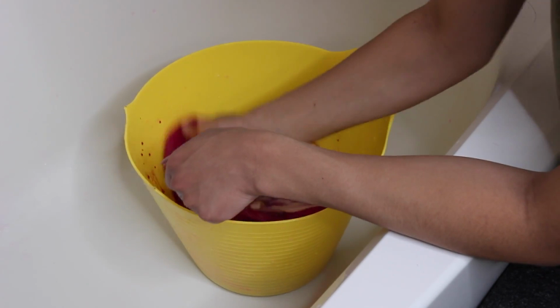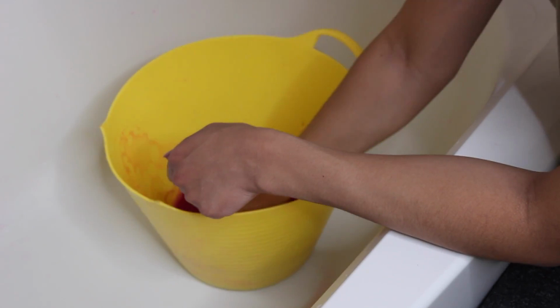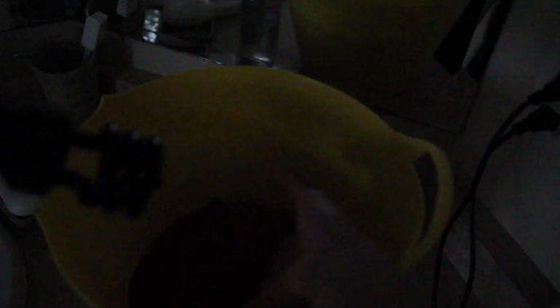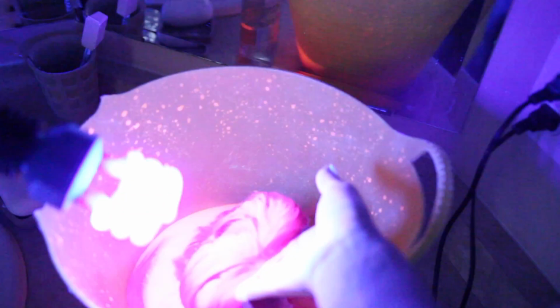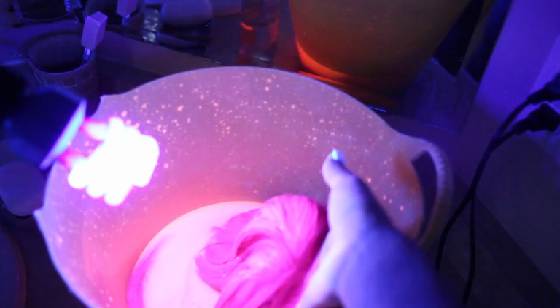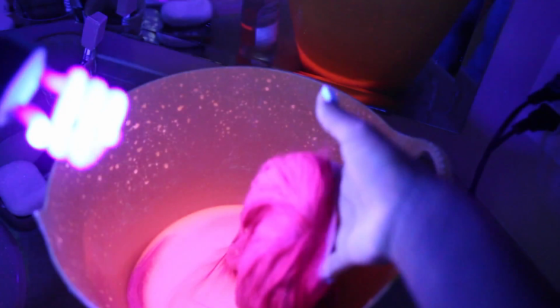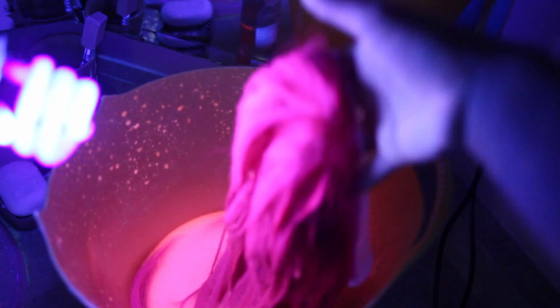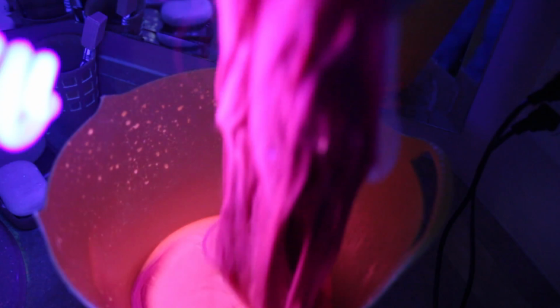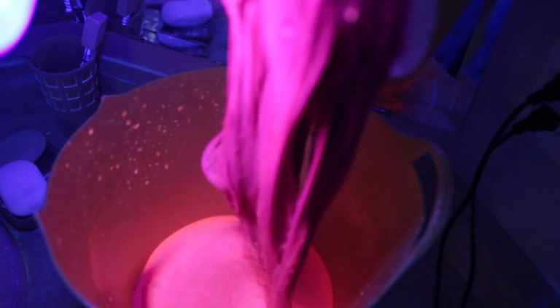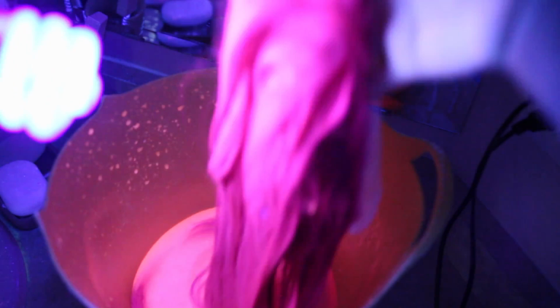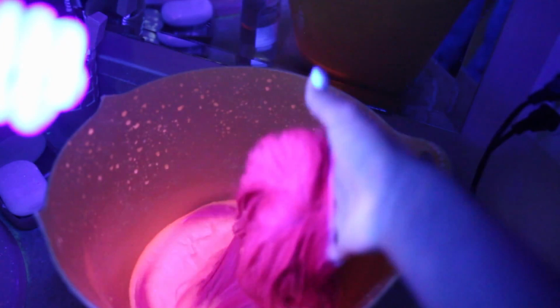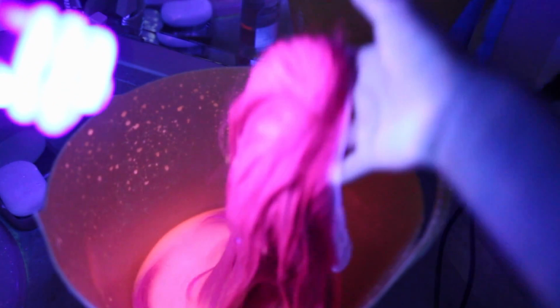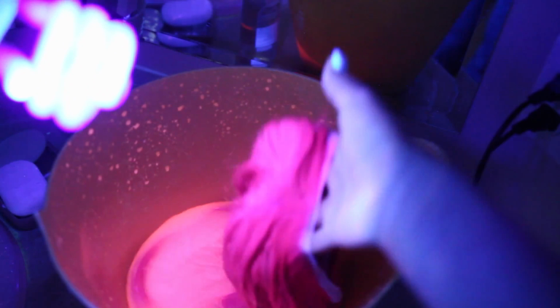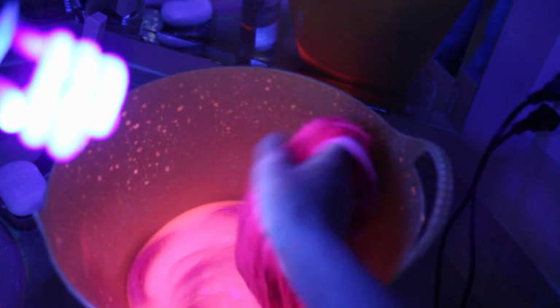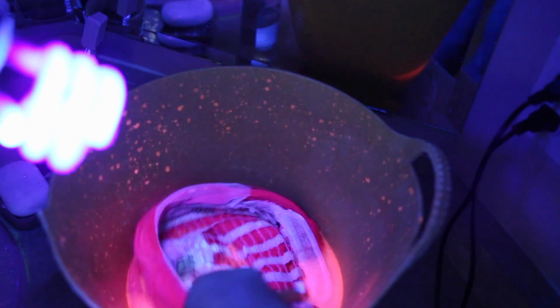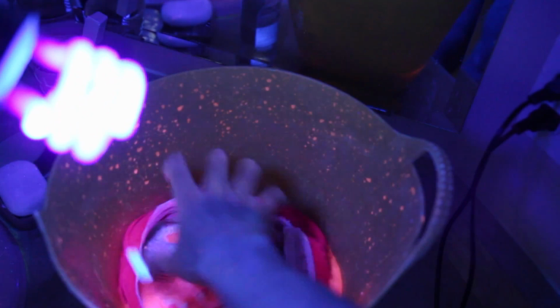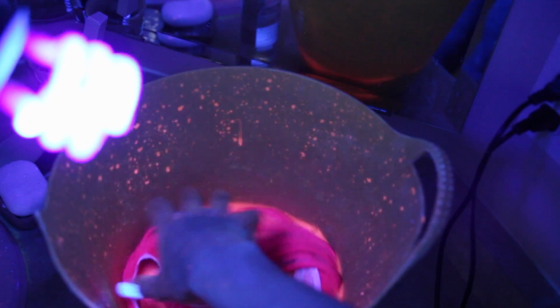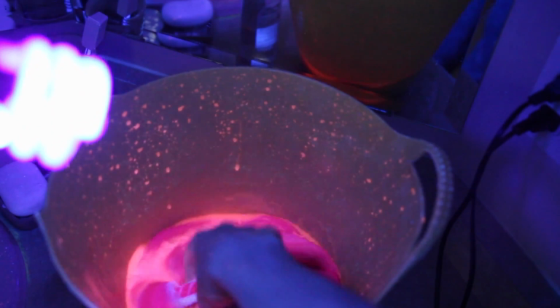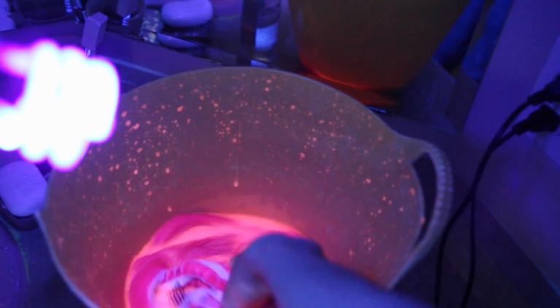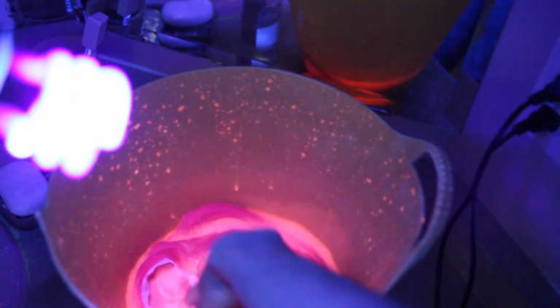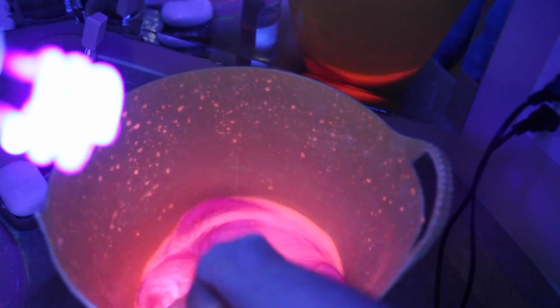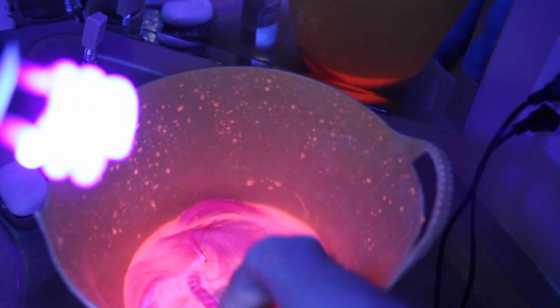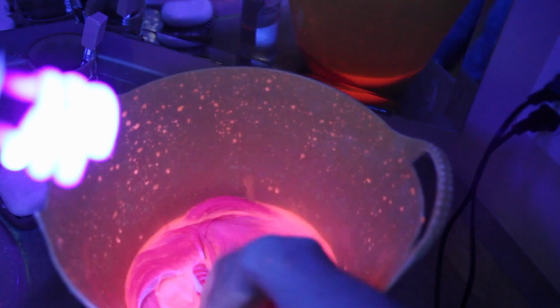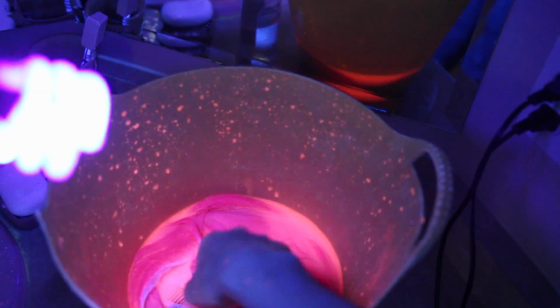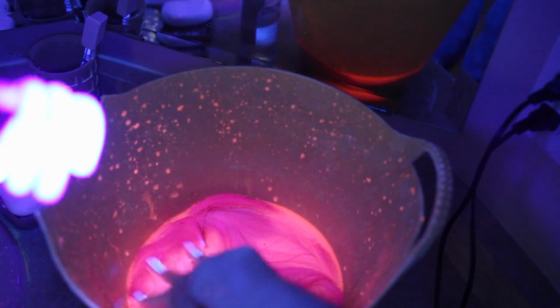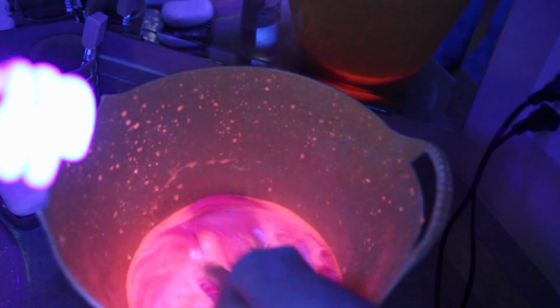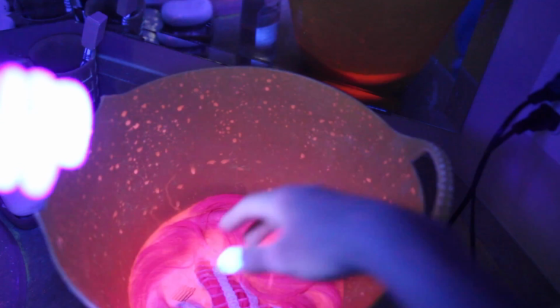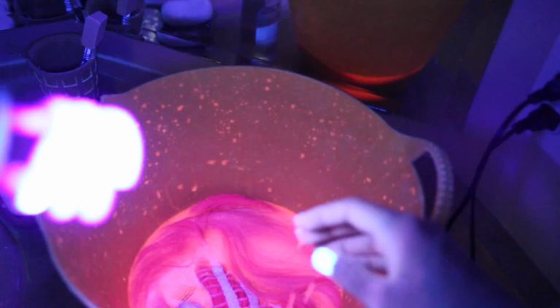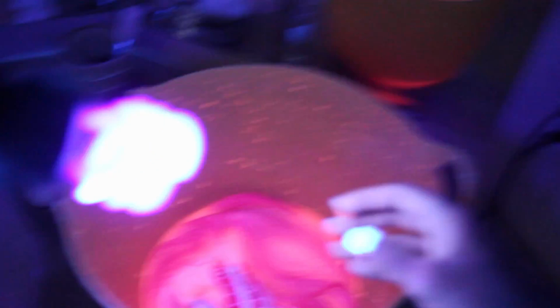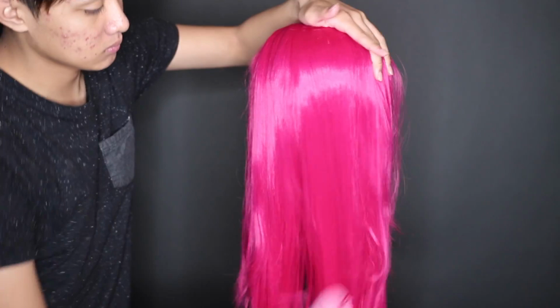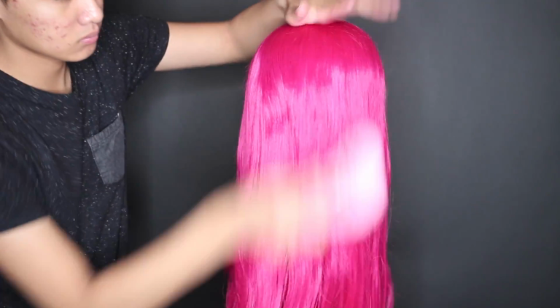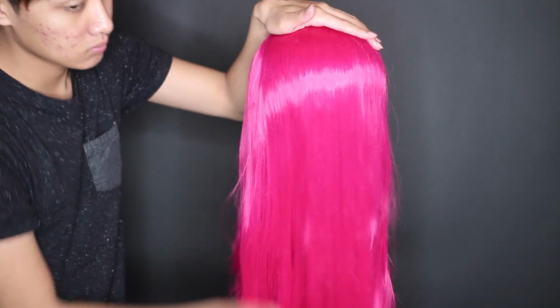You'll see when I run it under blacklight it is in fact glowing. I chose to do a pink UV dye on an already super neon pink wig, so you can't really tell the difference under normal light, but I wanted this look to be super colorful and neon under regular light and blacklight.